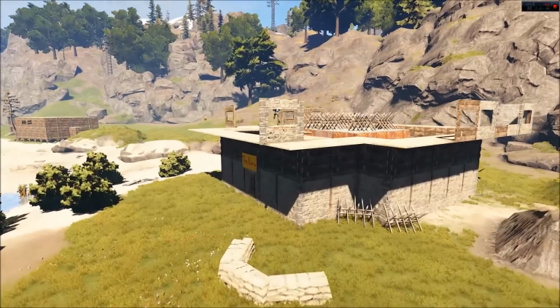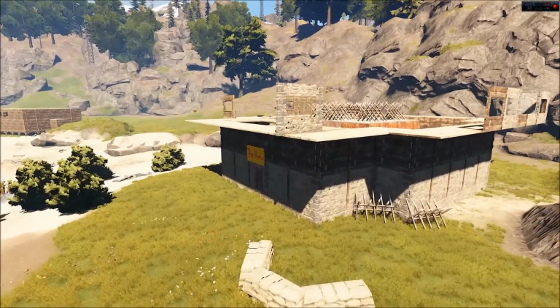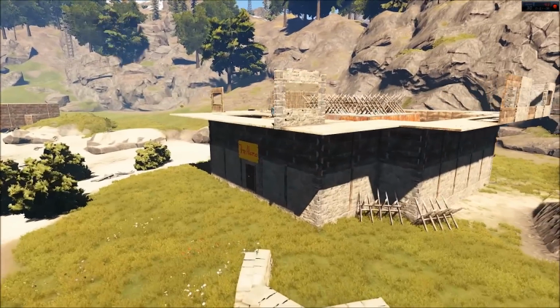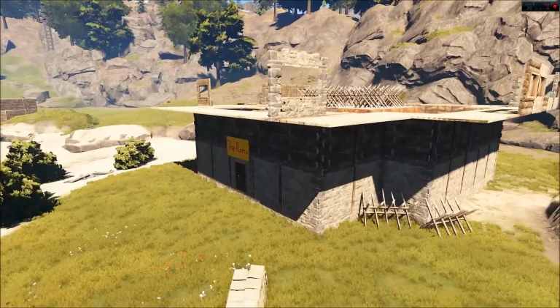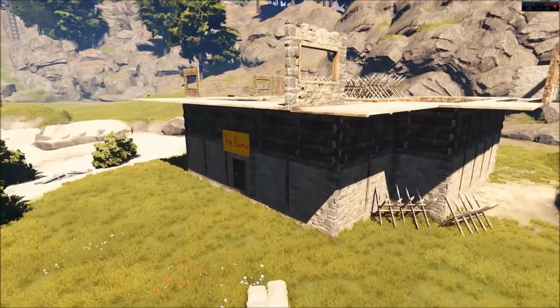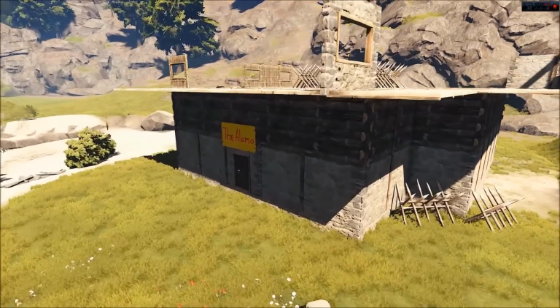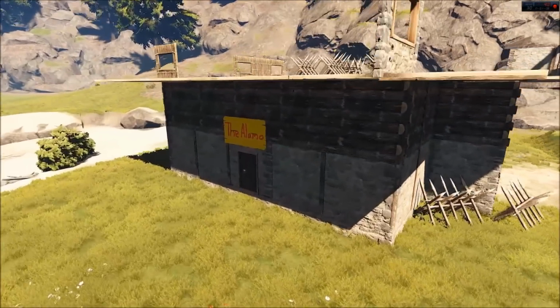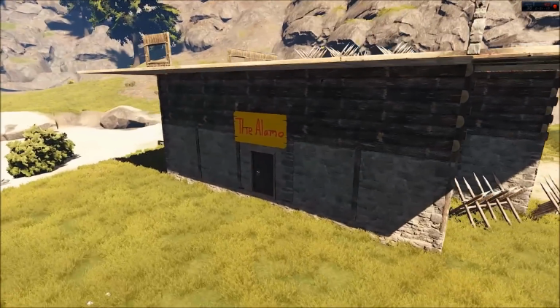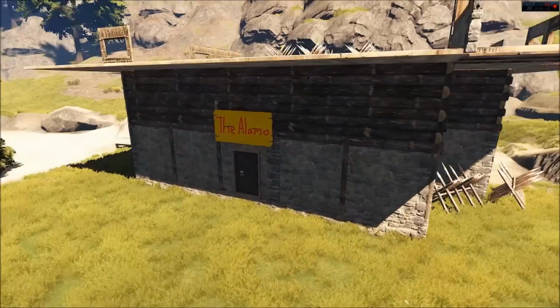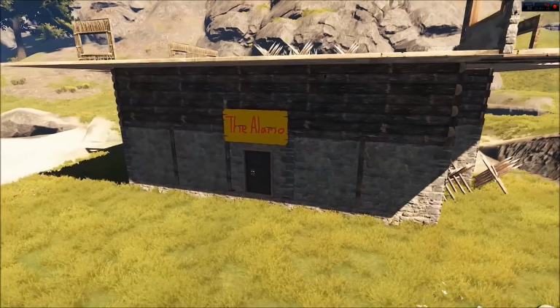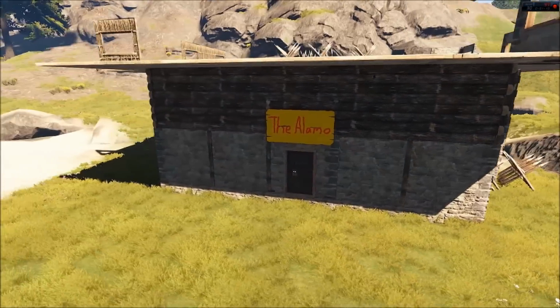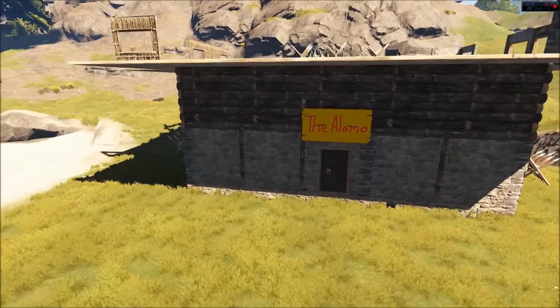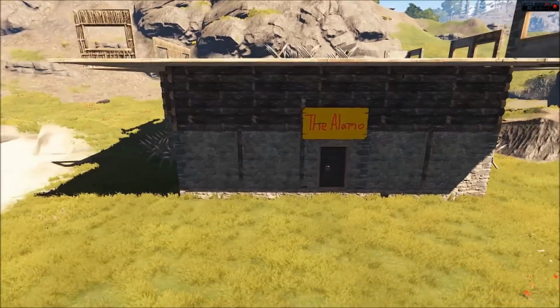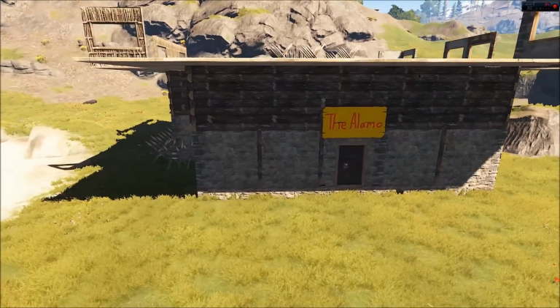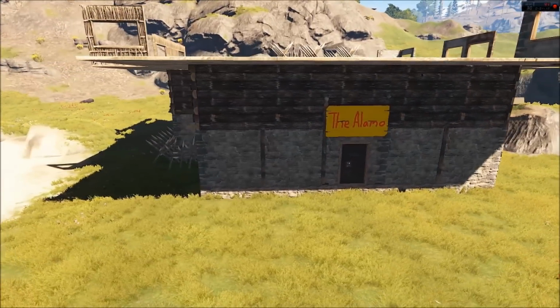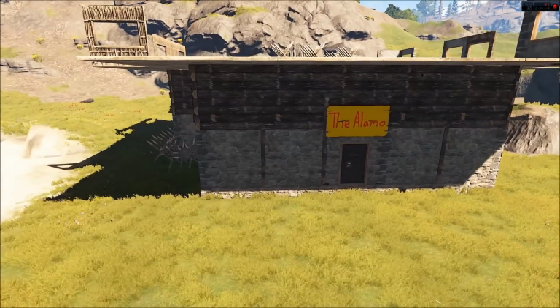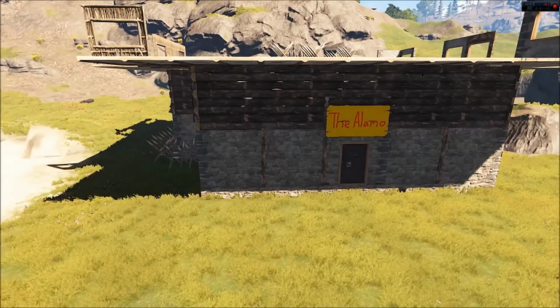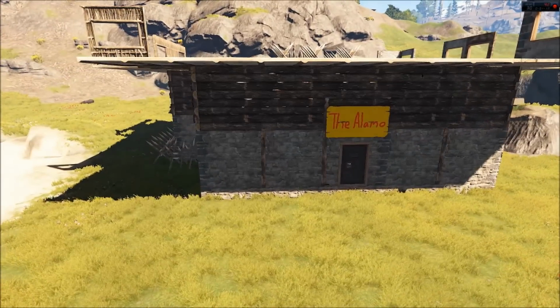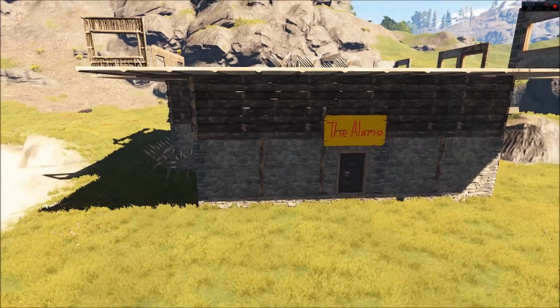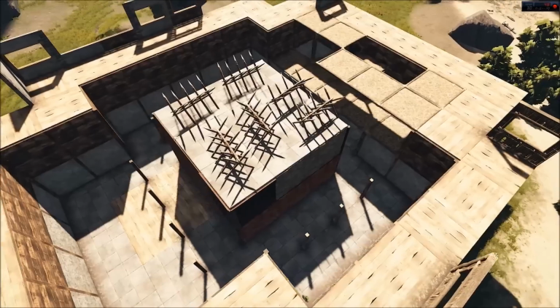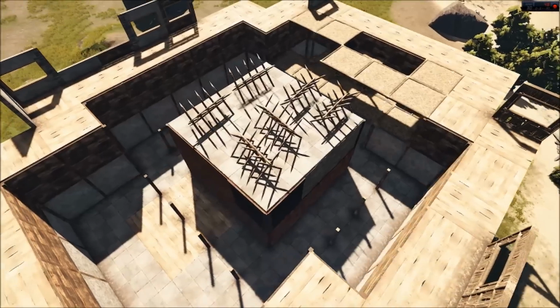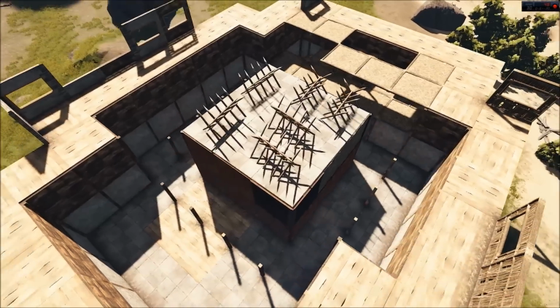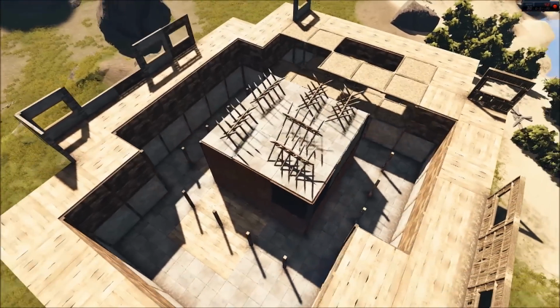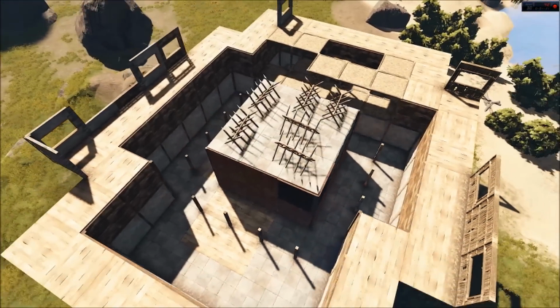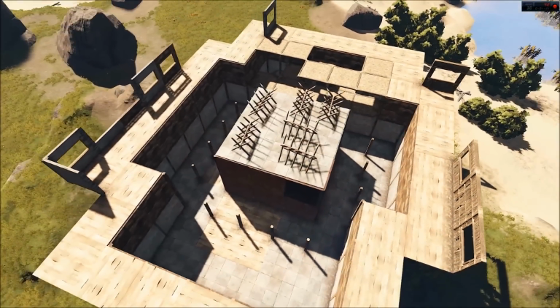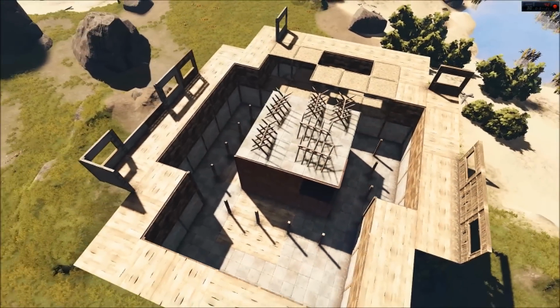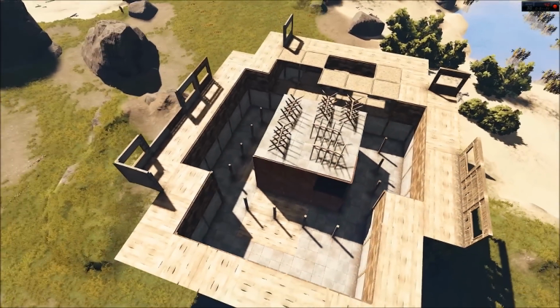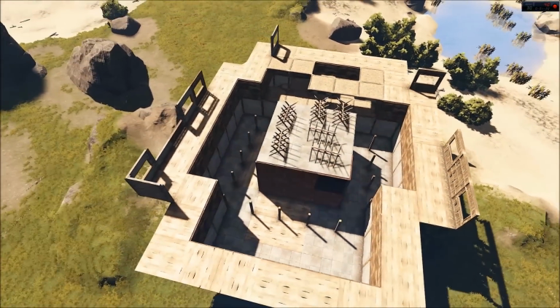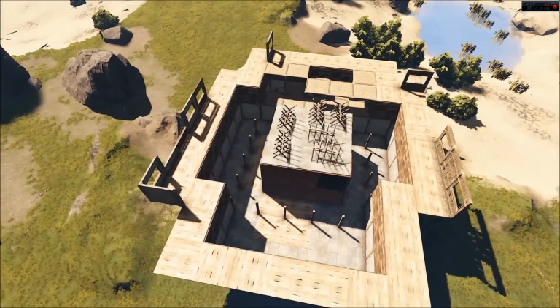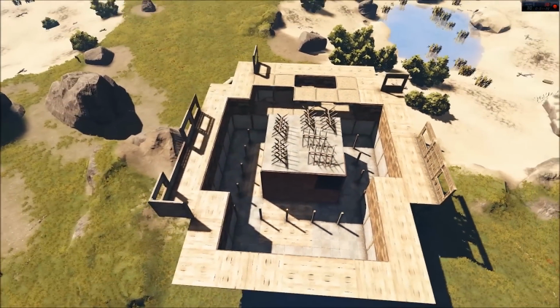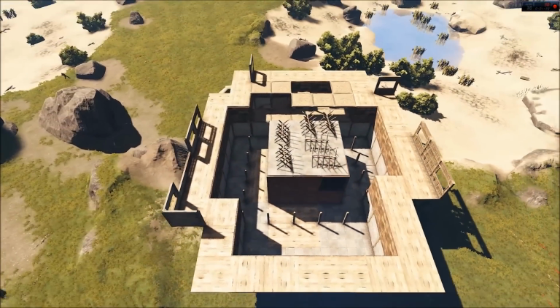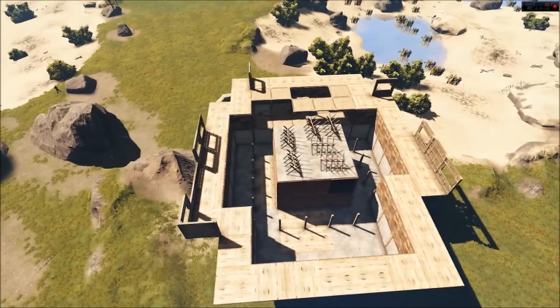The base that they're intending to raid is called the Alamo. It looks as though it's still under construction — it has stone on the bottom, wood above it, and the inner core is made out of sheet metal.